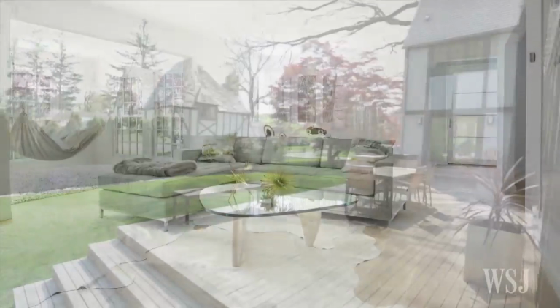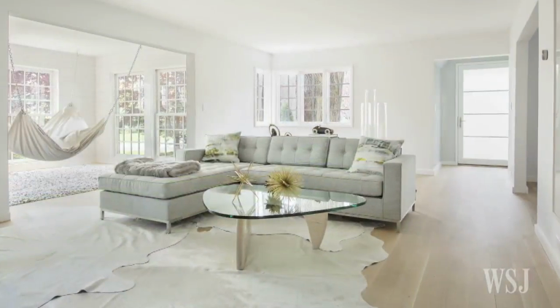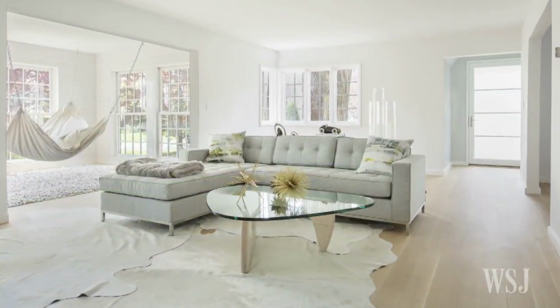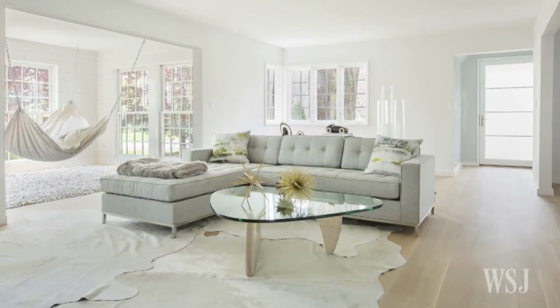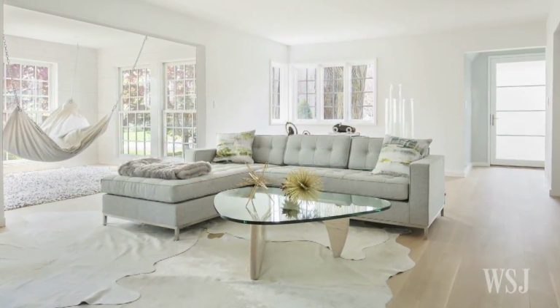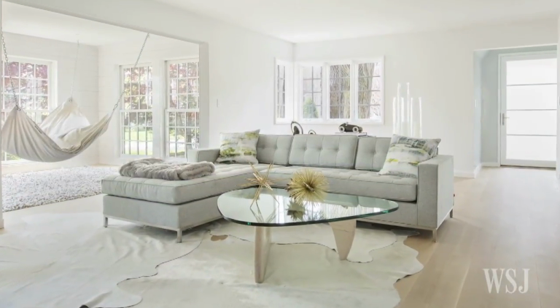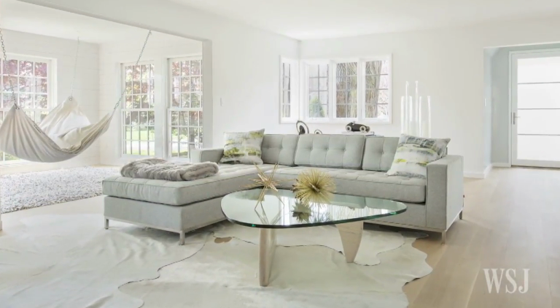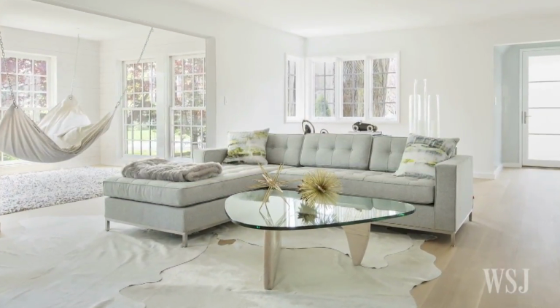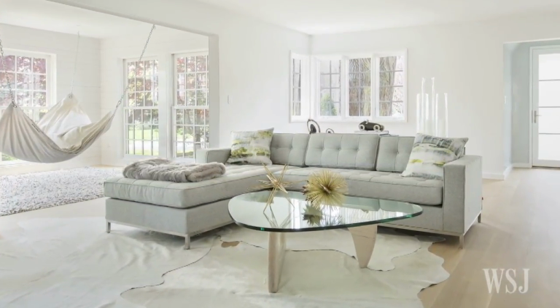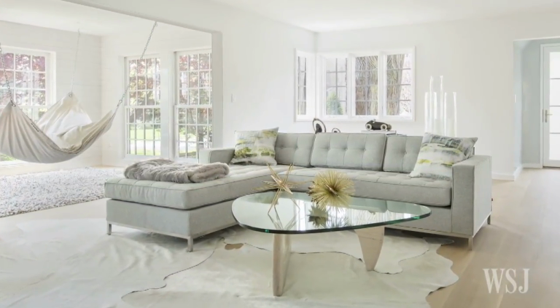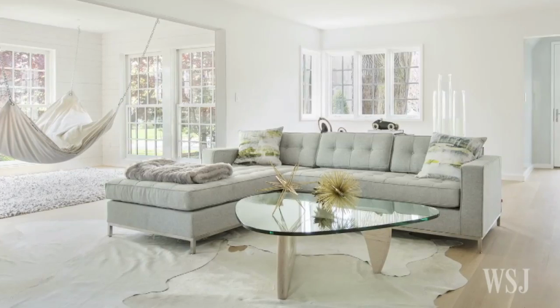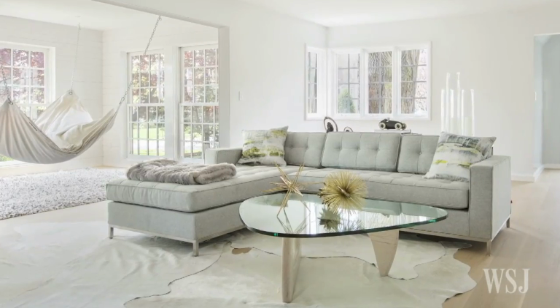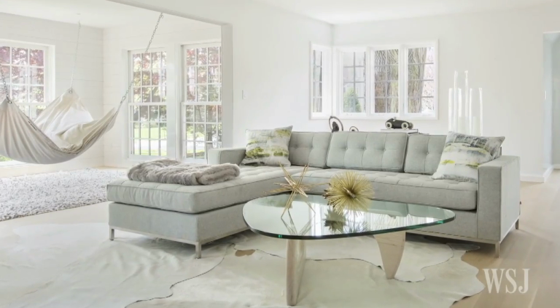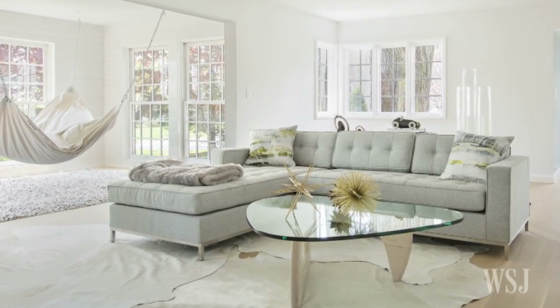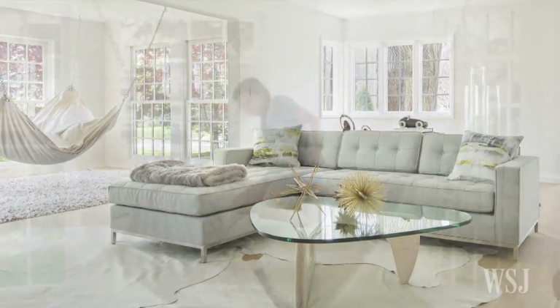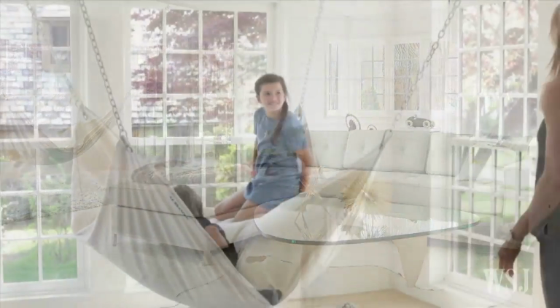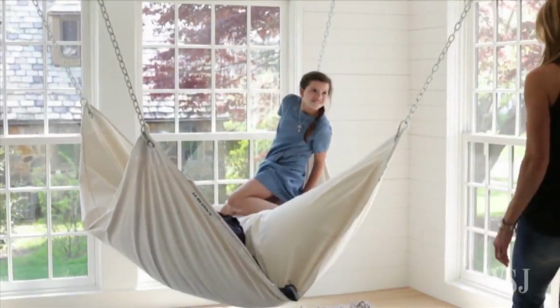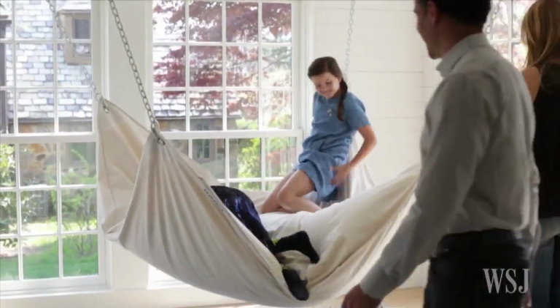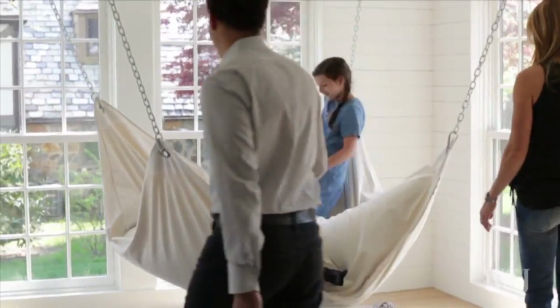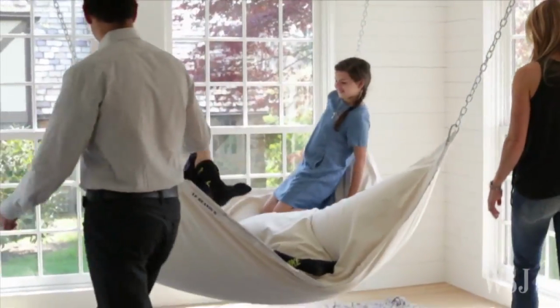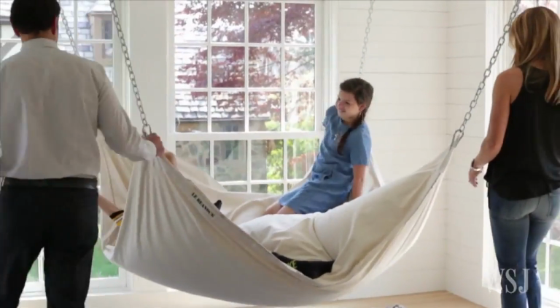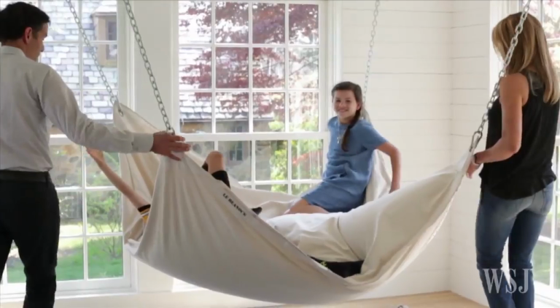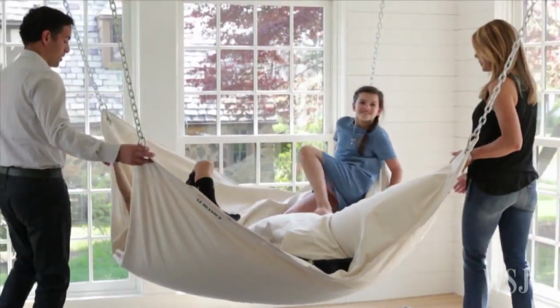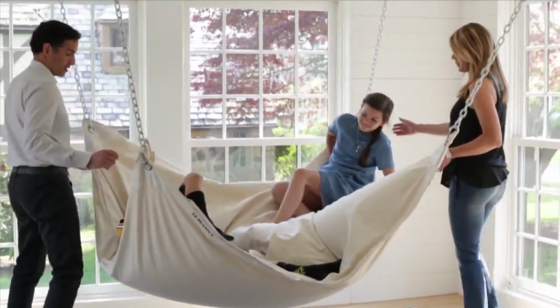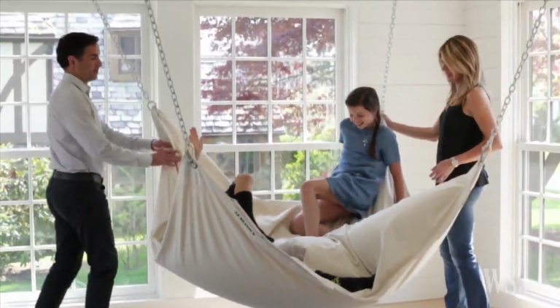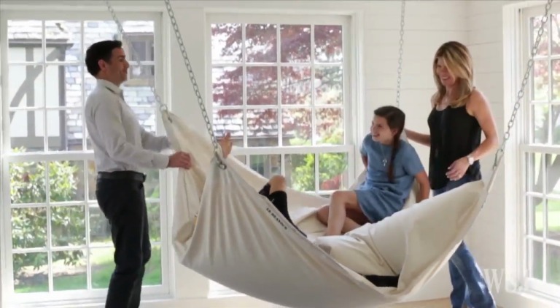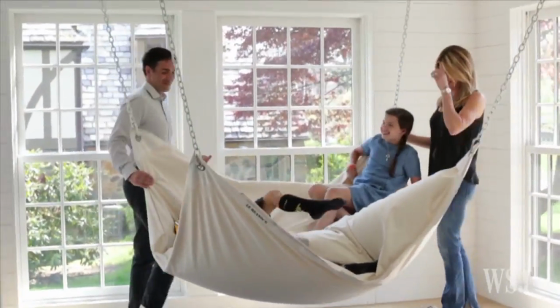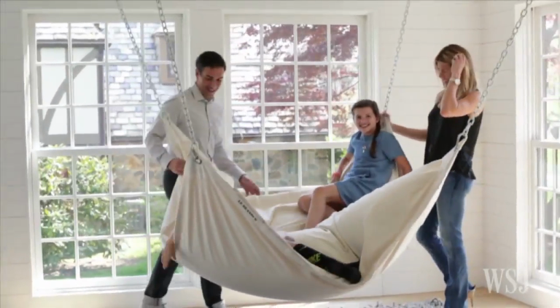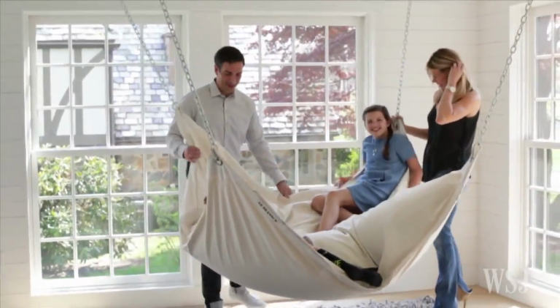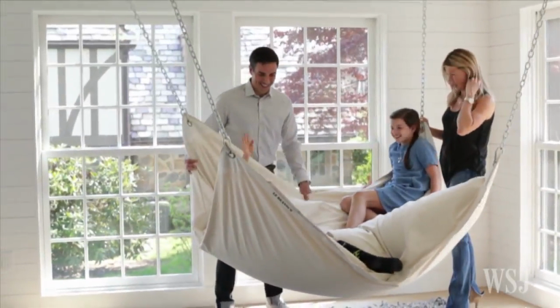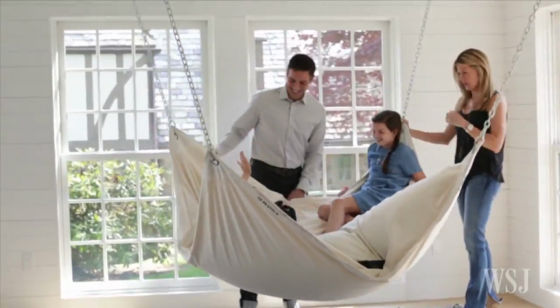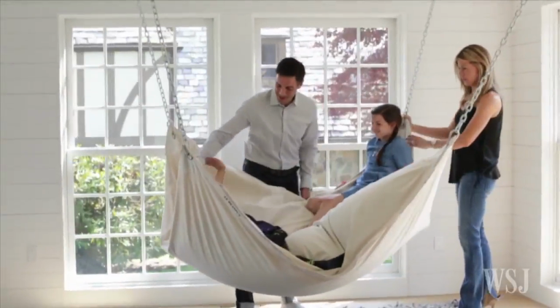Designer Diana Byrne kept the interior architecture contemporary with little trim and sparse modern furnishings. What had been a sitting room is now completely empty except for a big white hammock hanging from the ceiling over a shaggy gray rug. They call this the un-sitting room.